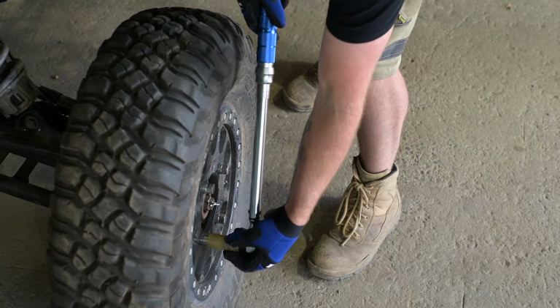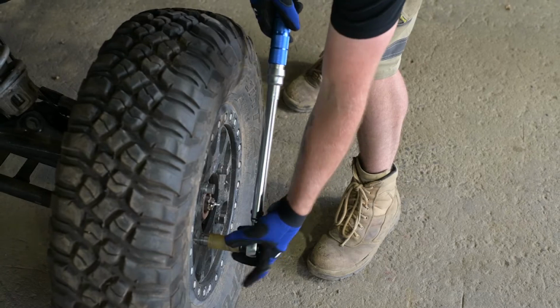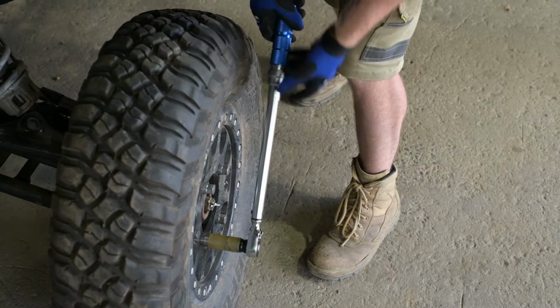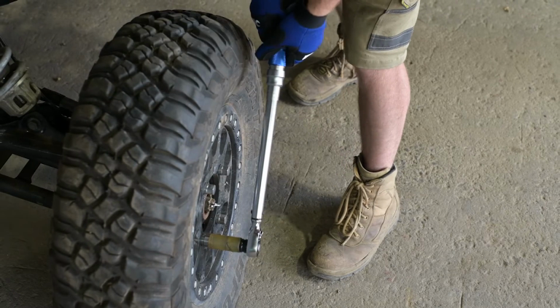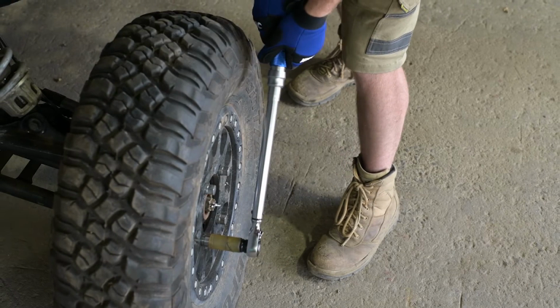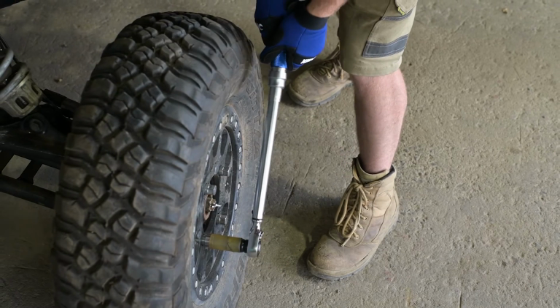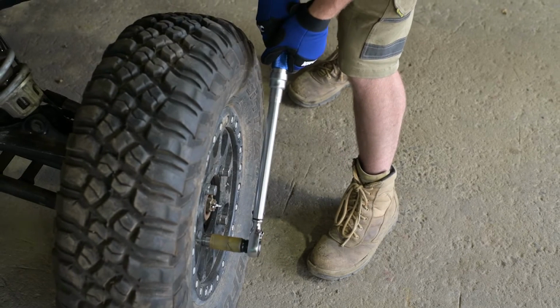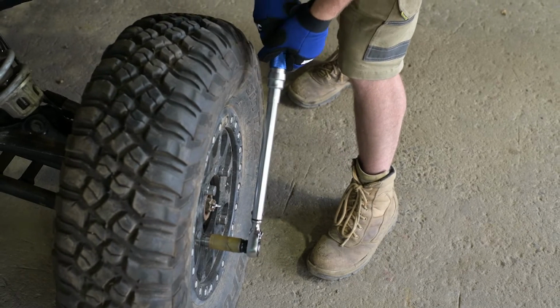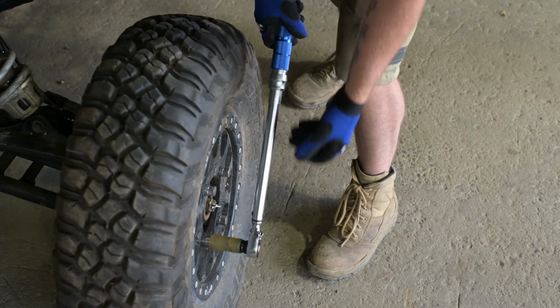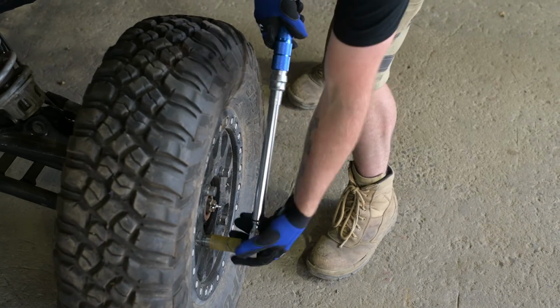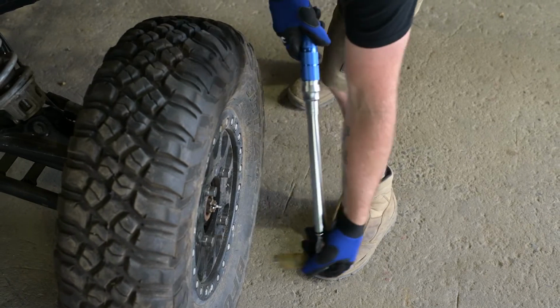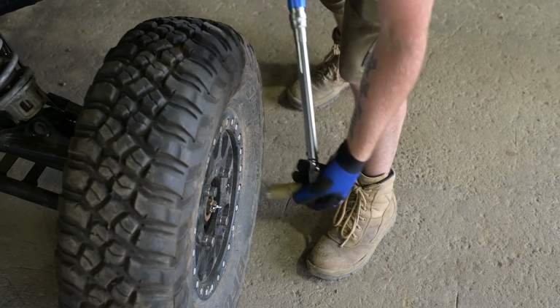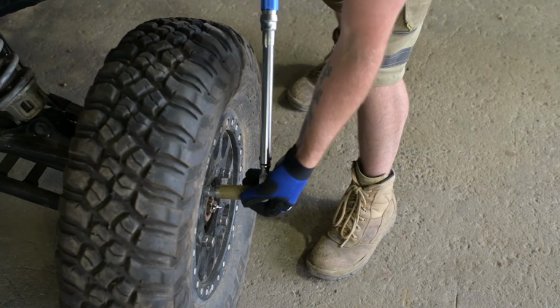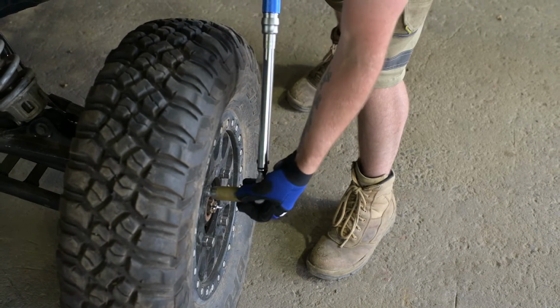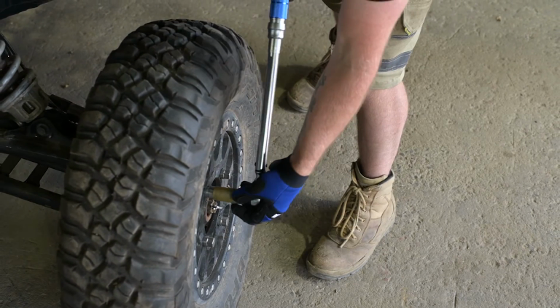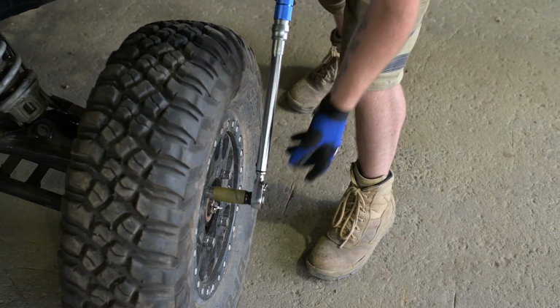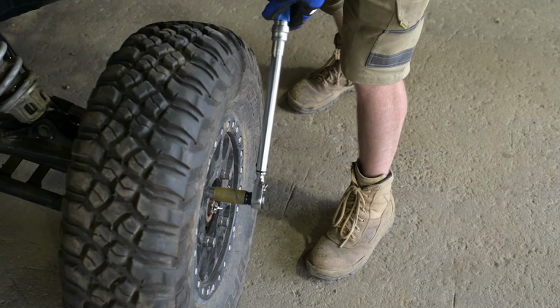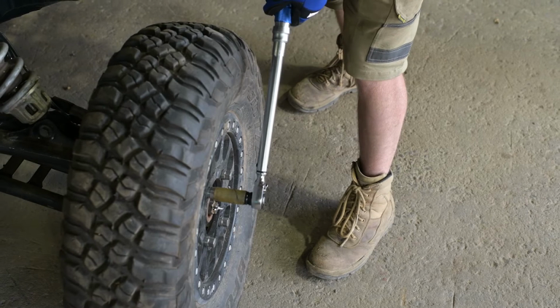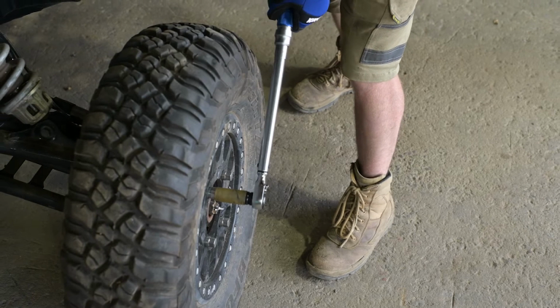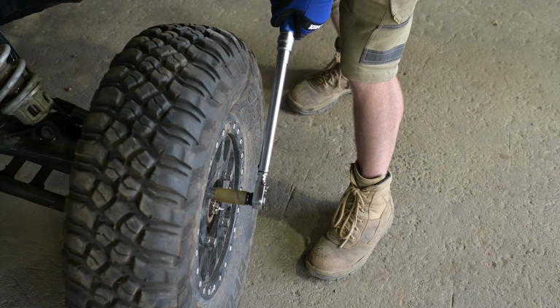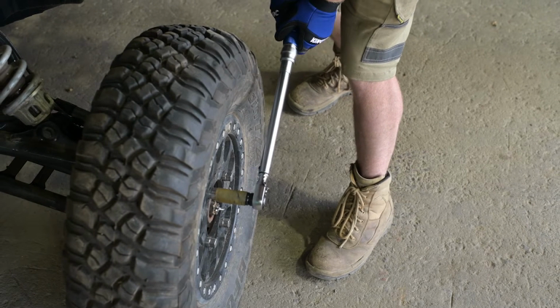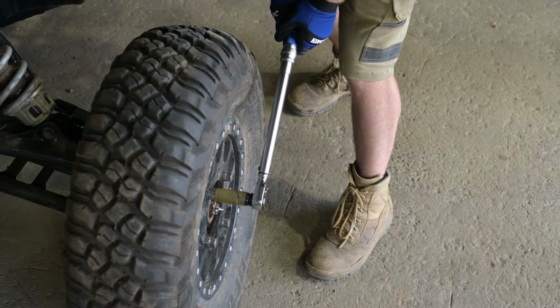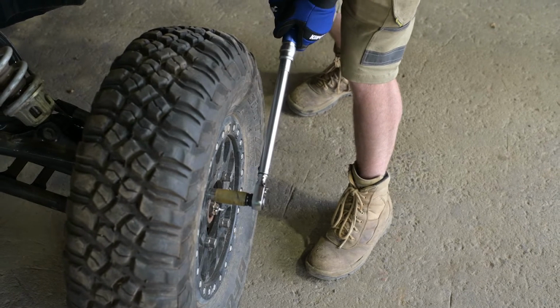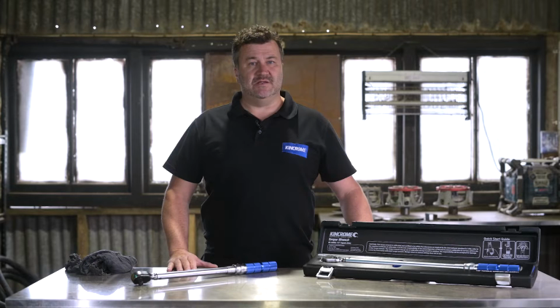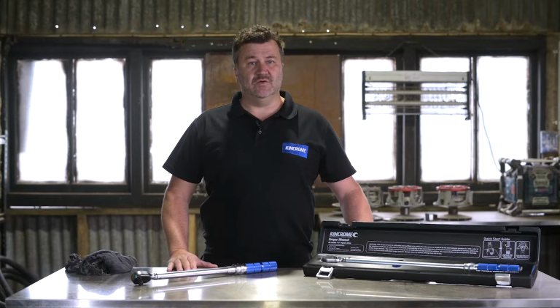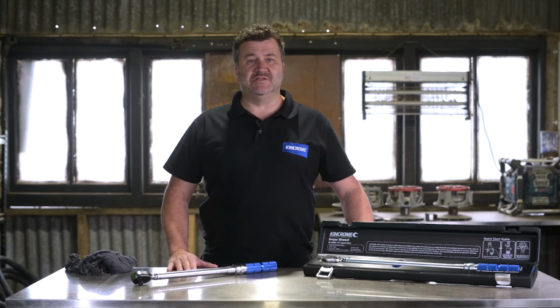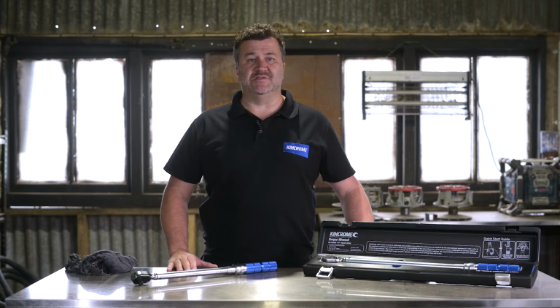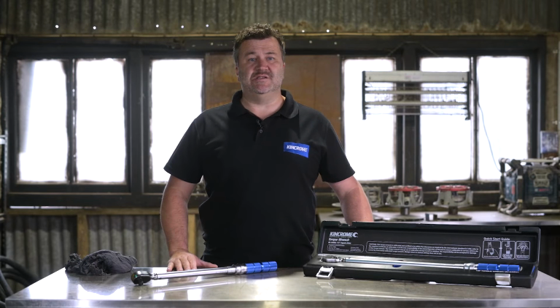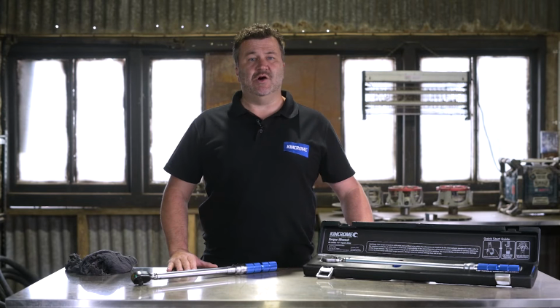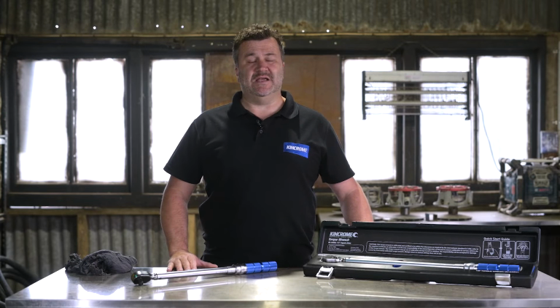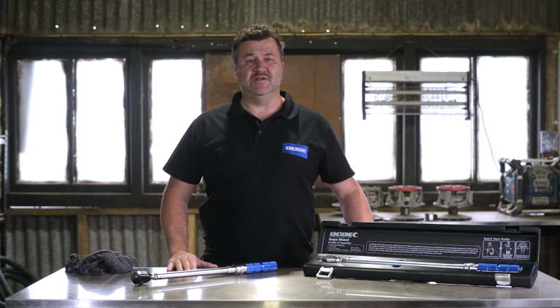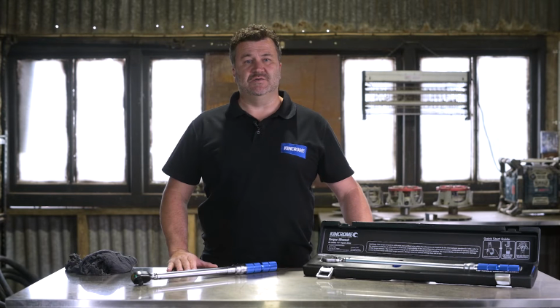Before we start, the Torque Wrench's difference here is the ratchets. It's not a tool to remove fasteners or a tool to be used like a breaker bar. The Torque Wrench is a precision tightening and finishing tool.